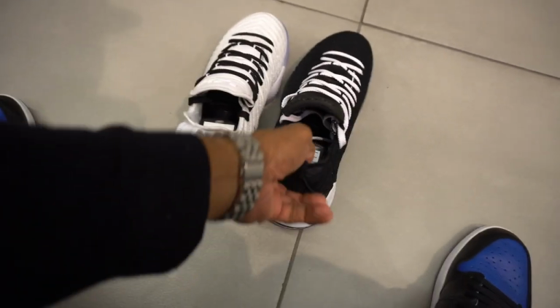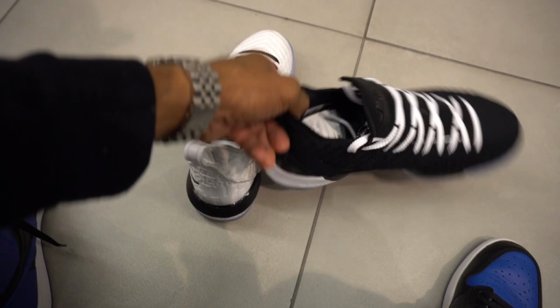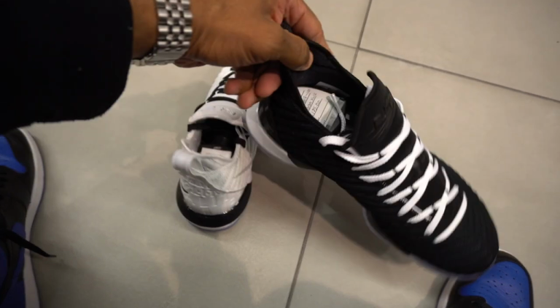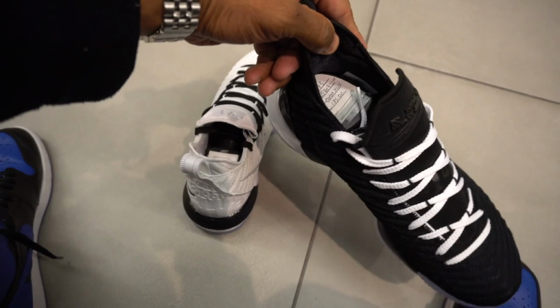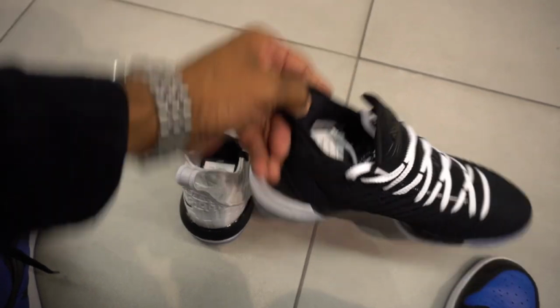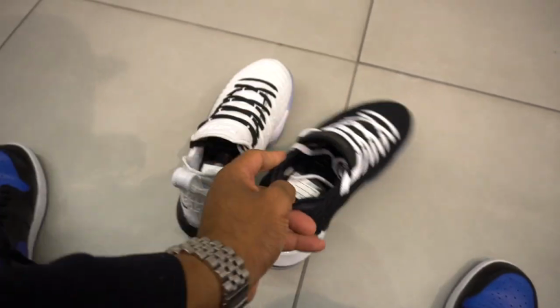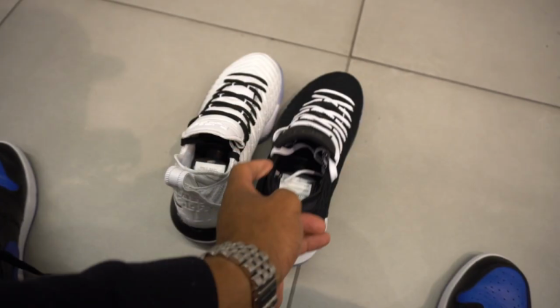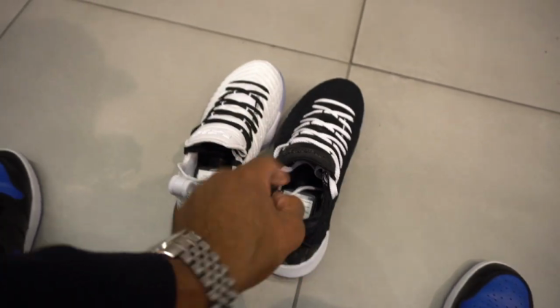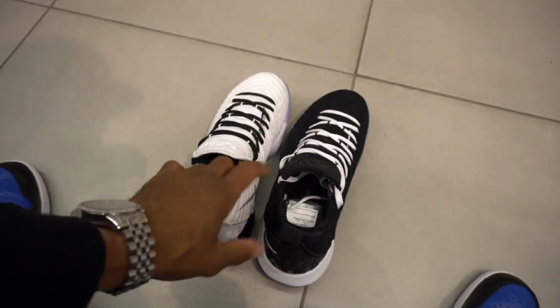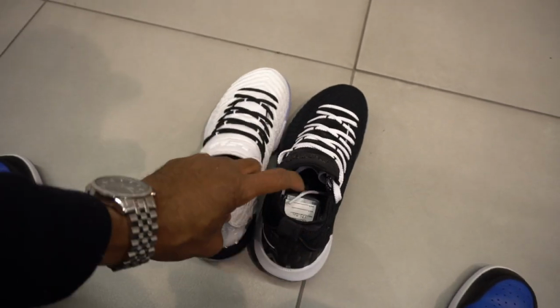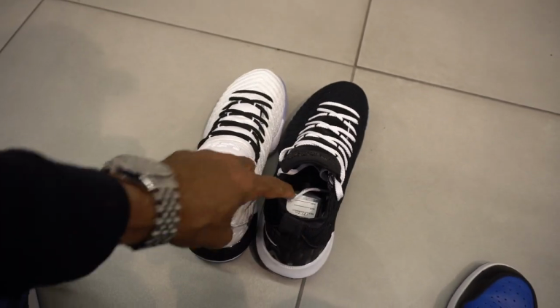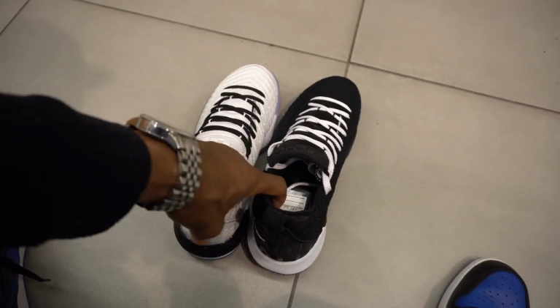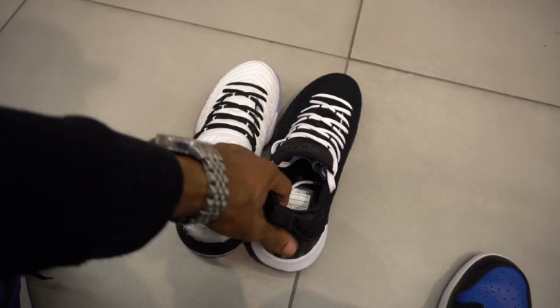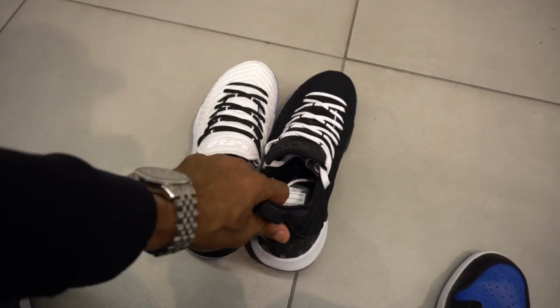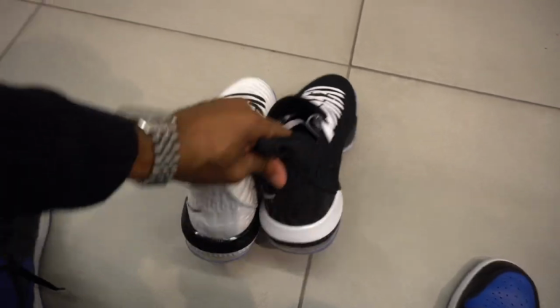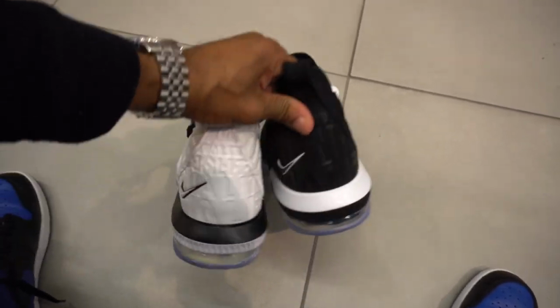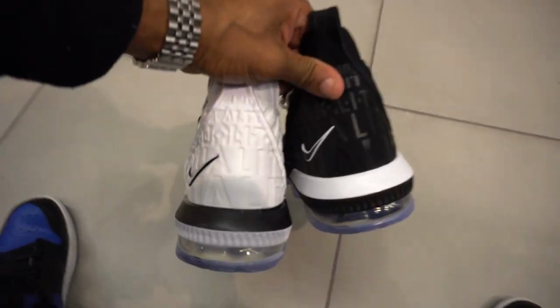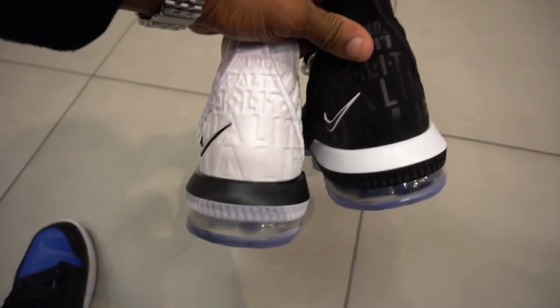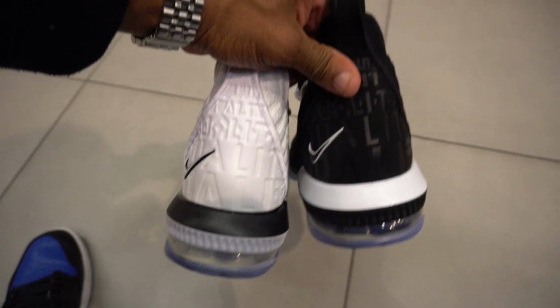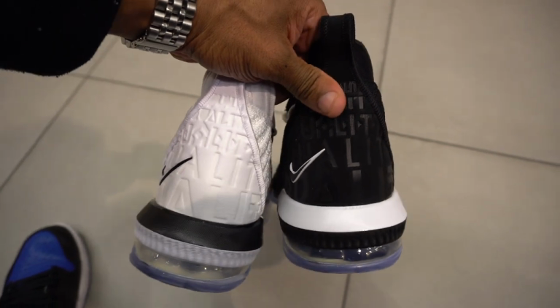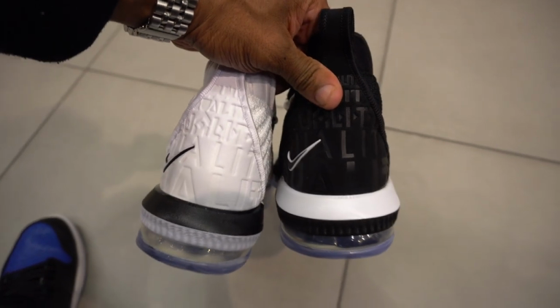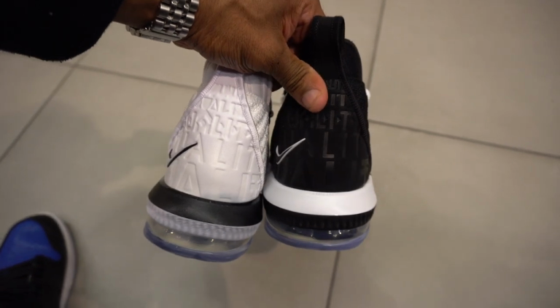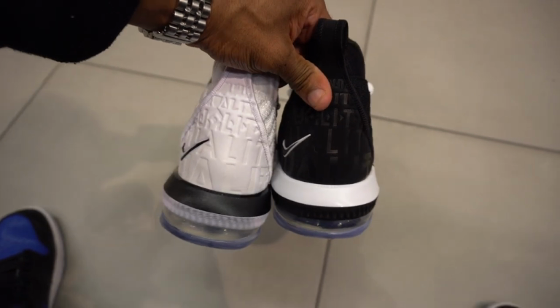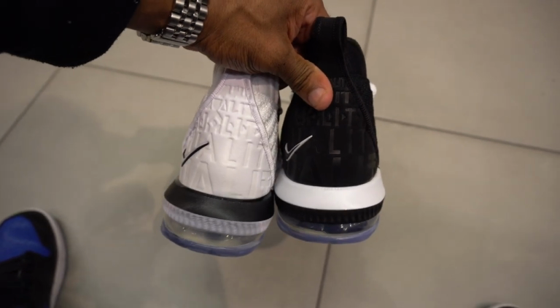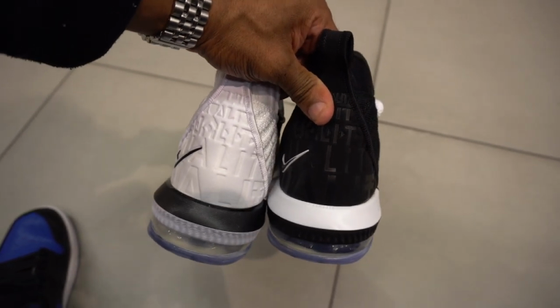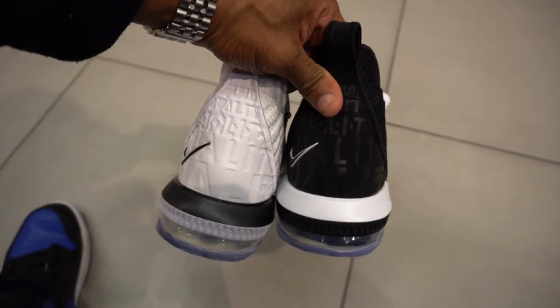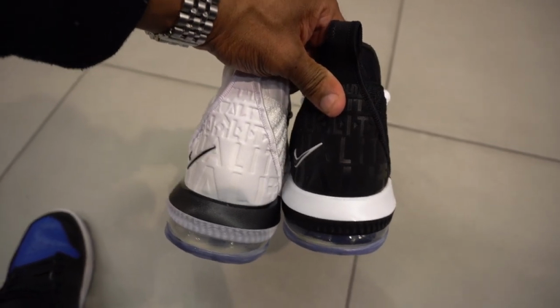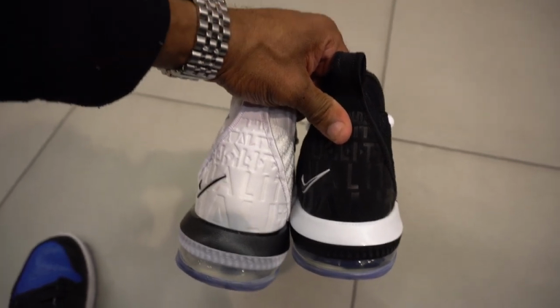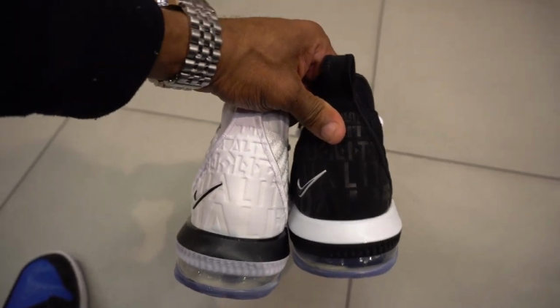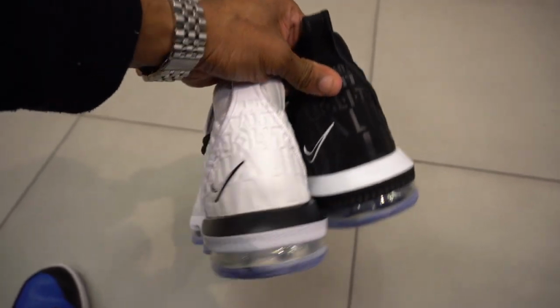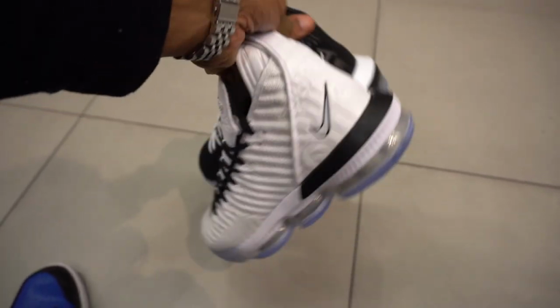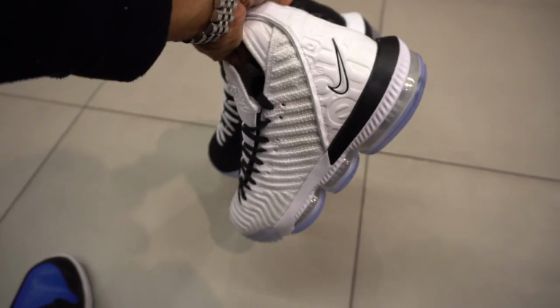They're going for retail at $185. Unless you got a $20 coupon - if you spend $200 or more to get that $20 off, then you can get them for like $165. But they're here if you want them.